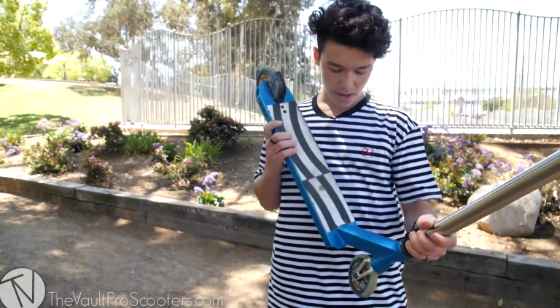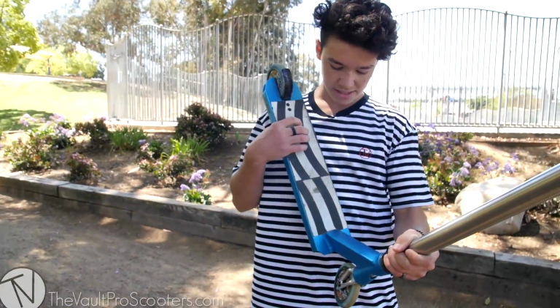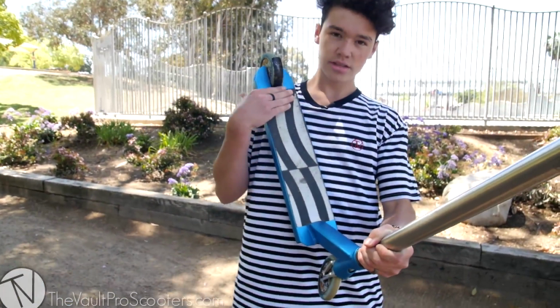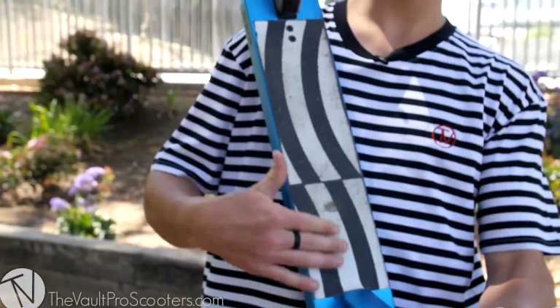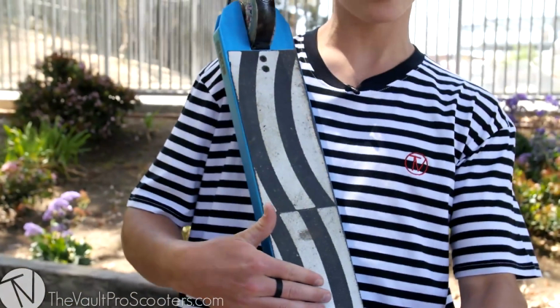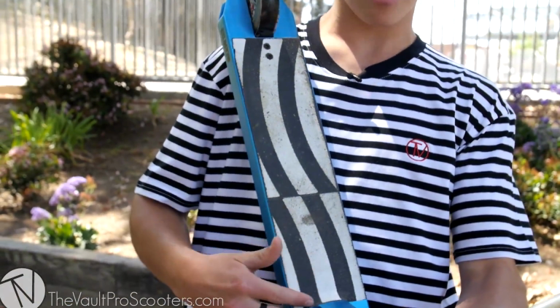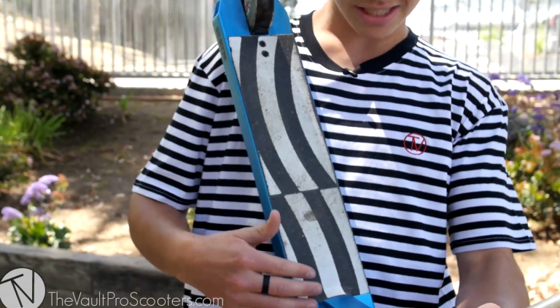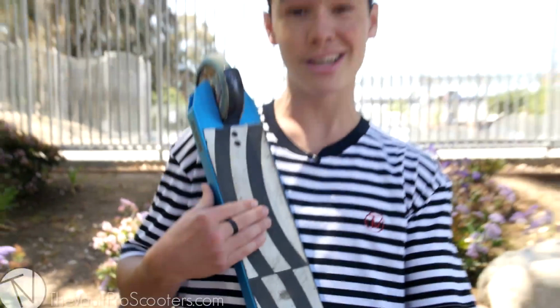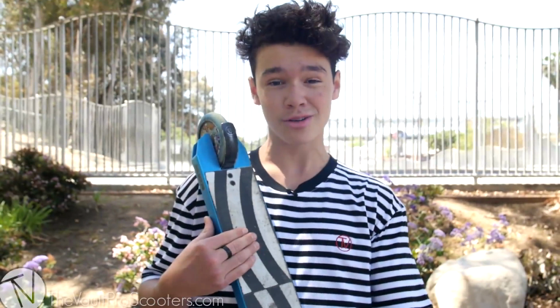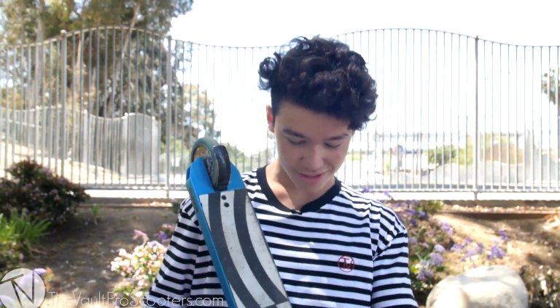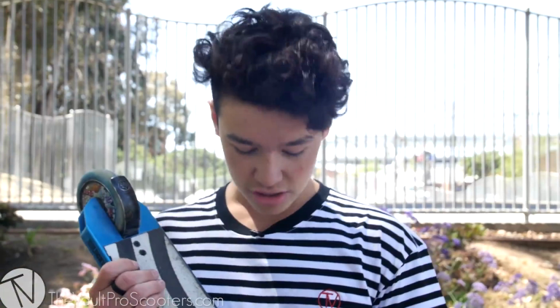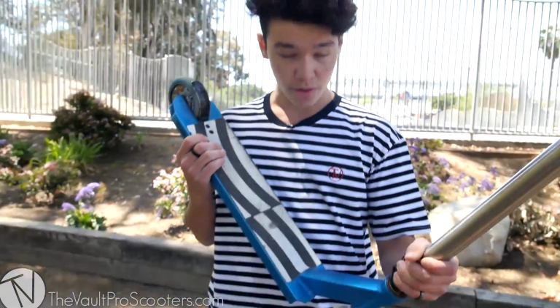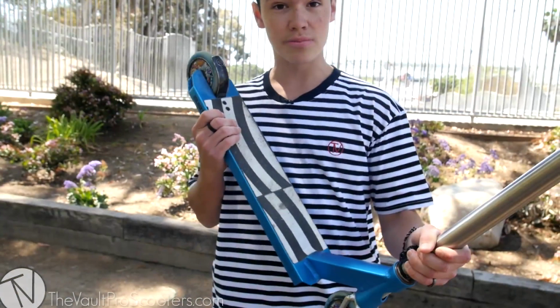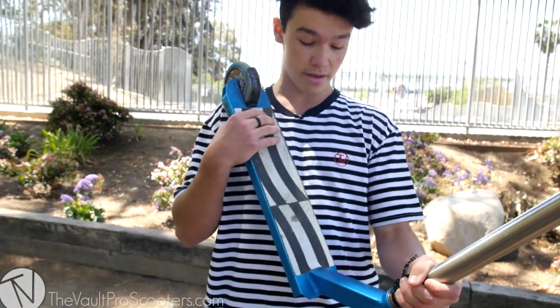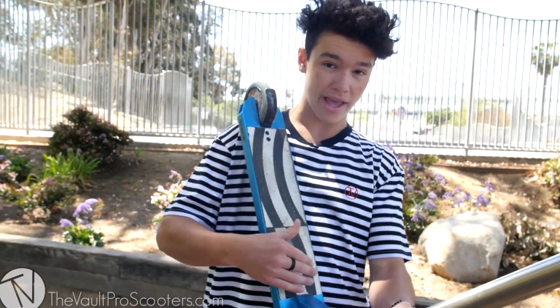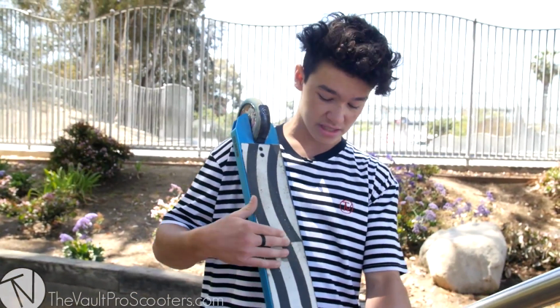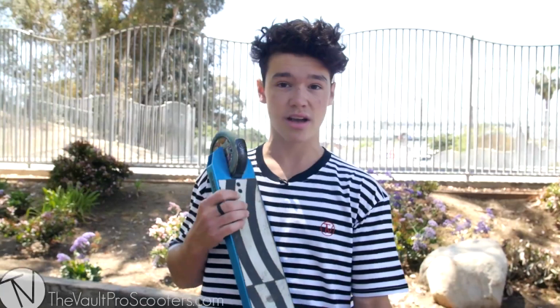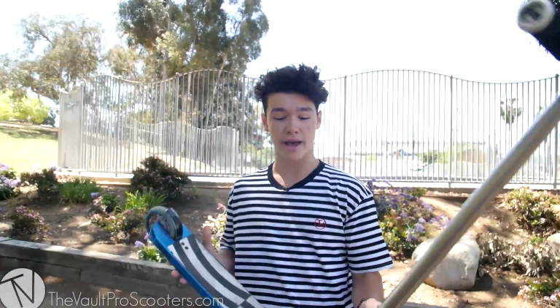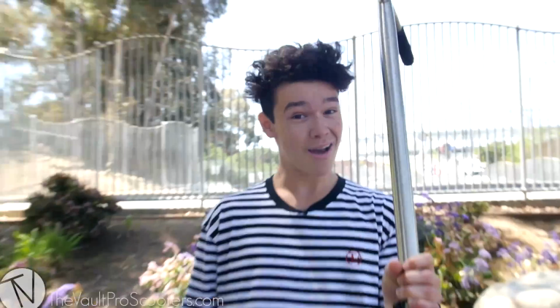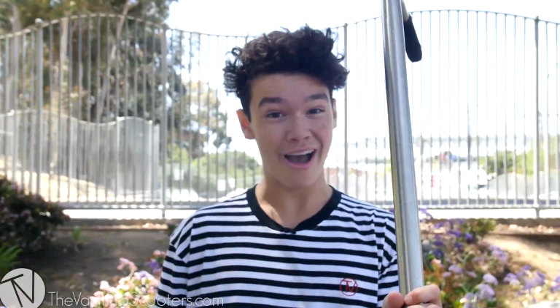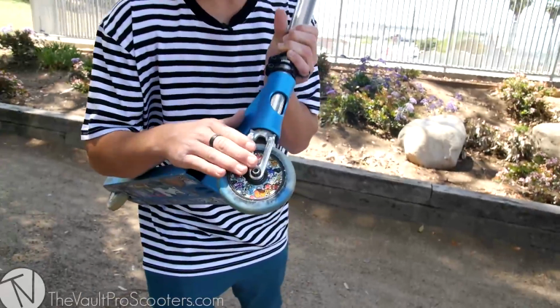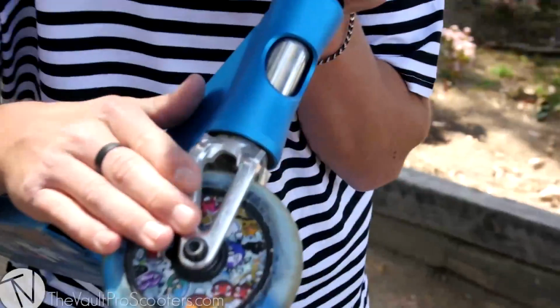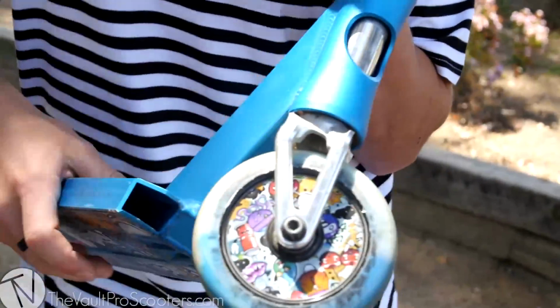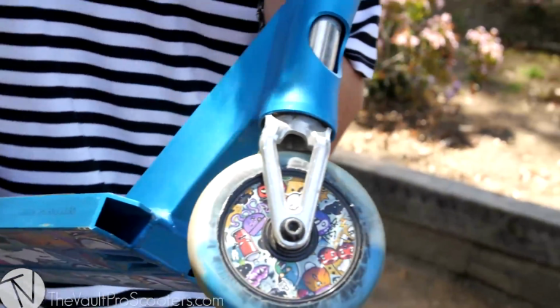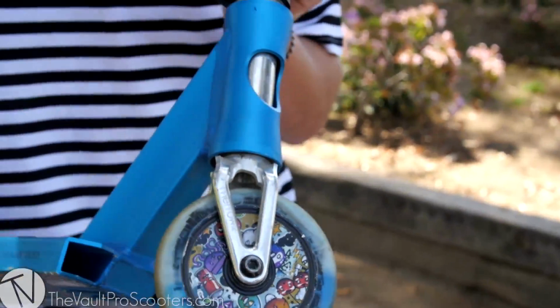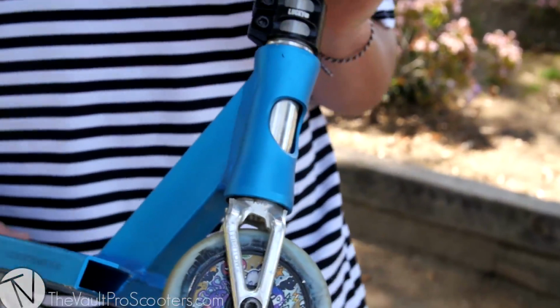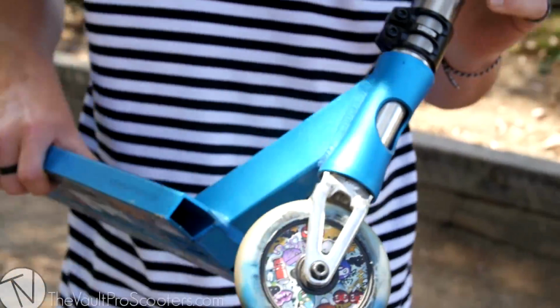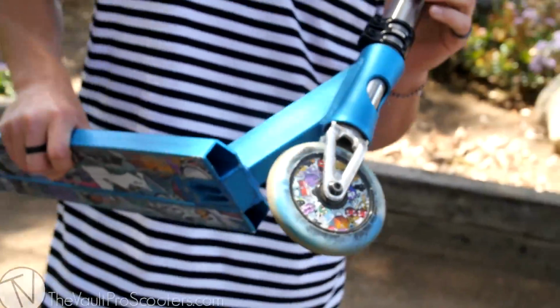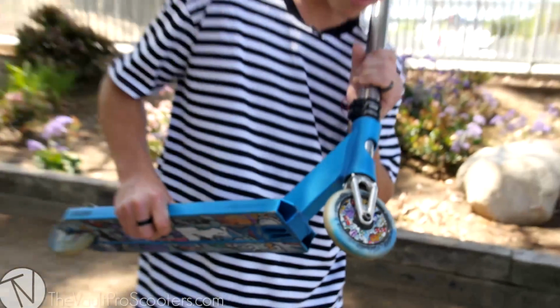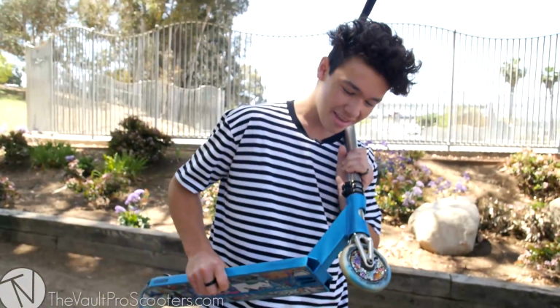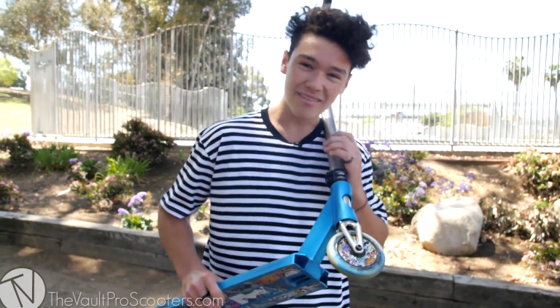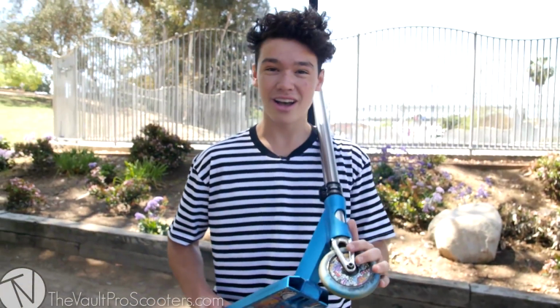Grip tape wise, to be honest, I couldn't tell you what kind of grip tape this is, but it looks cool. It's a bit dirty. Usually I'm rocking white grip tape, all white, but this time mixed it up, put some black in there. Almost forgot — Ethic Marrow fork. This fork is actually really, really strong, really light. I recommend it, it's pretty awesome.